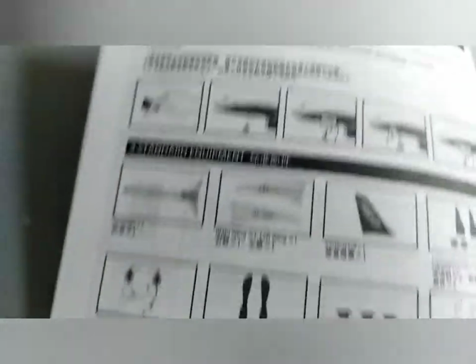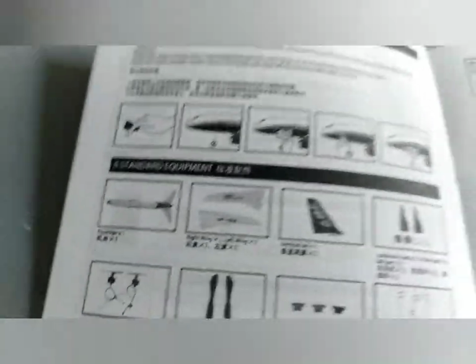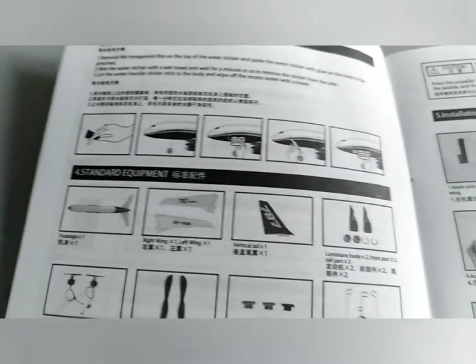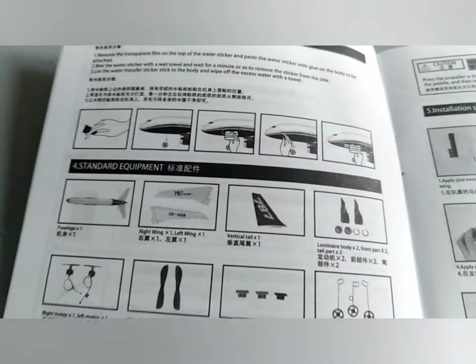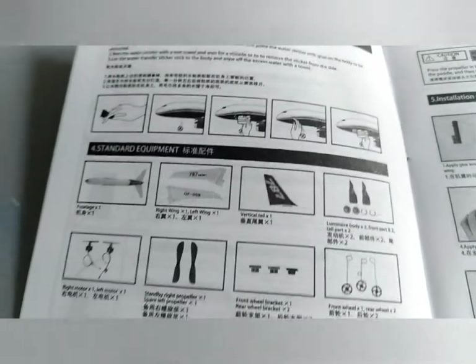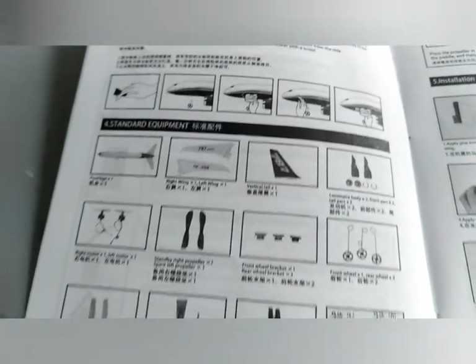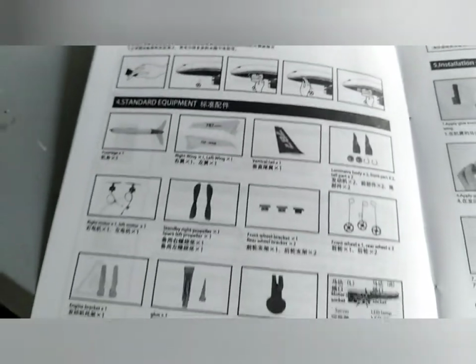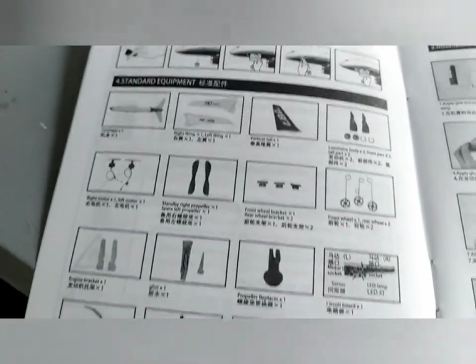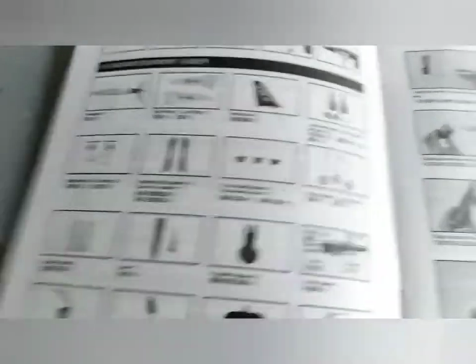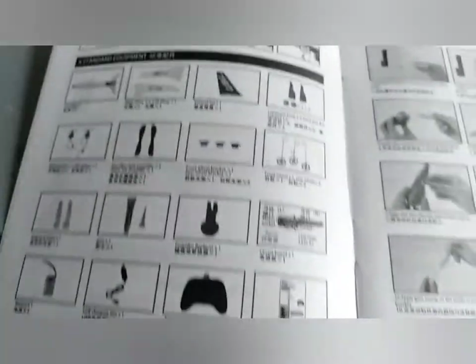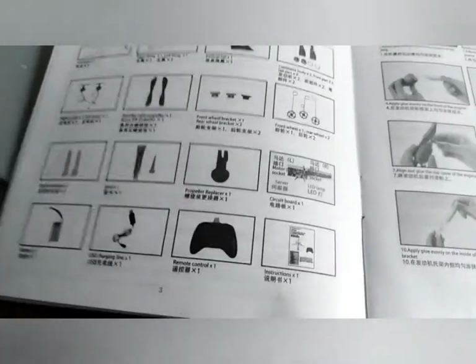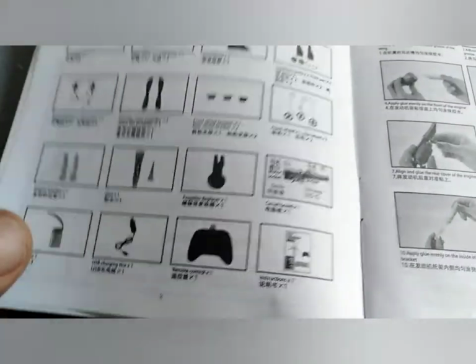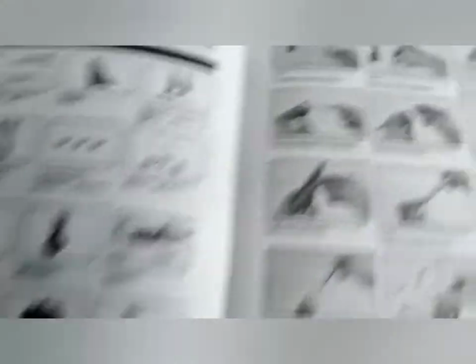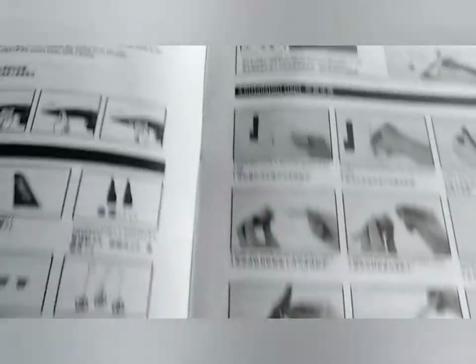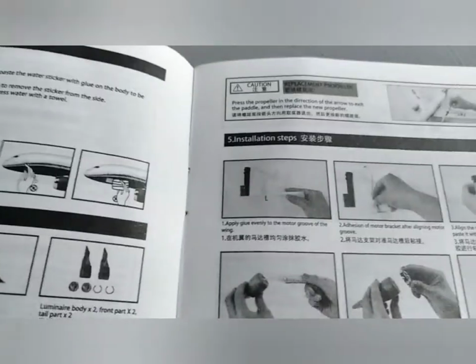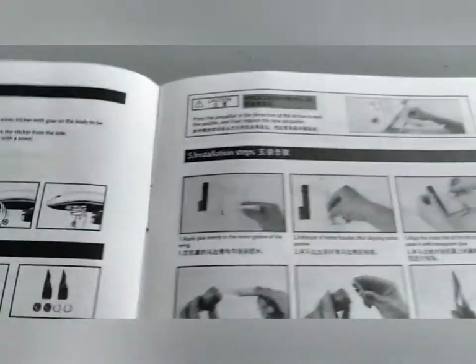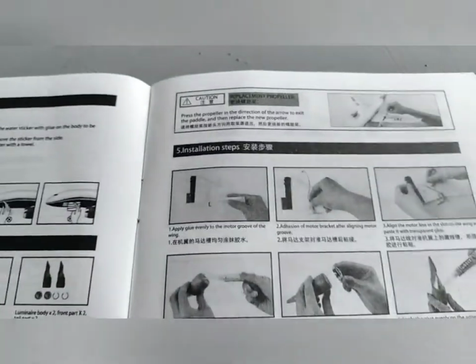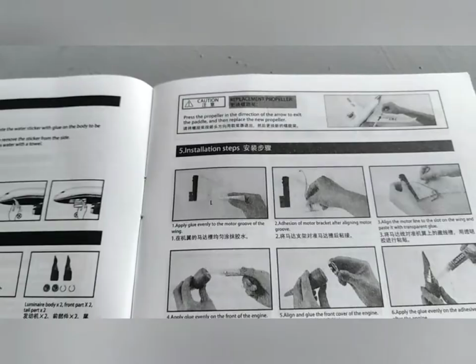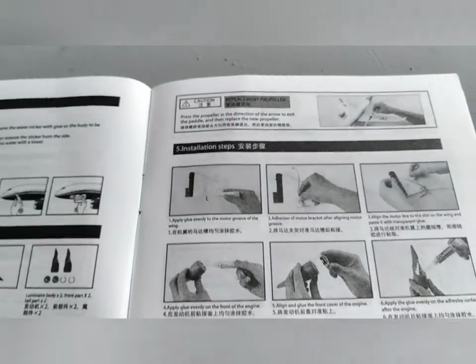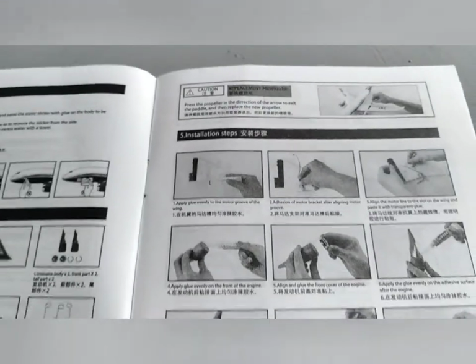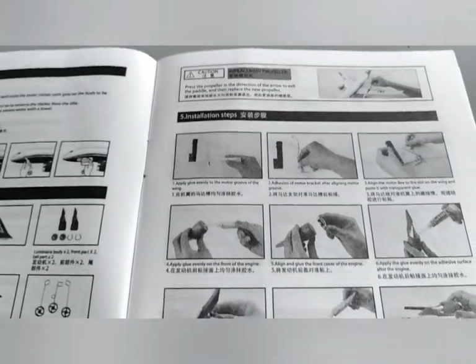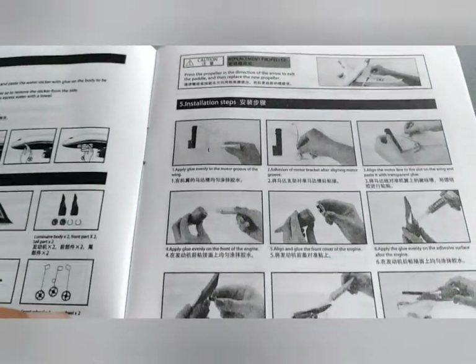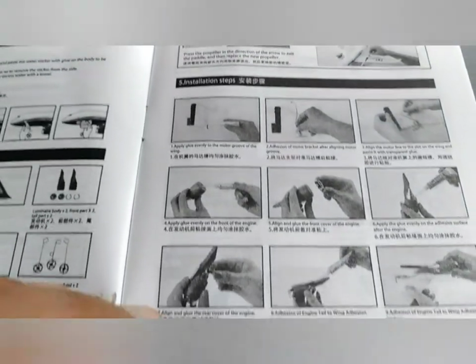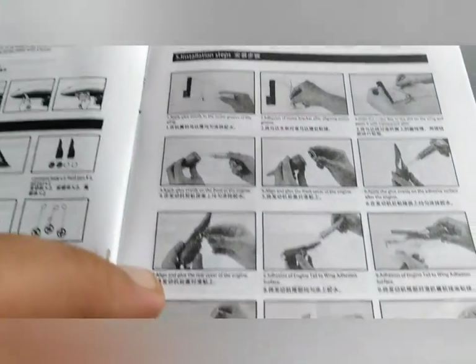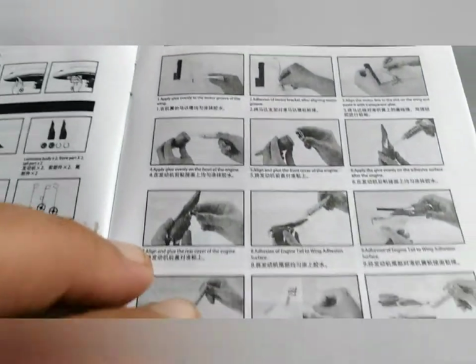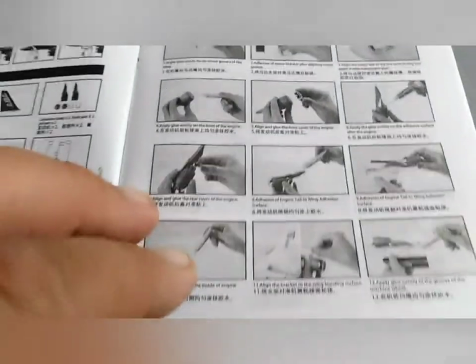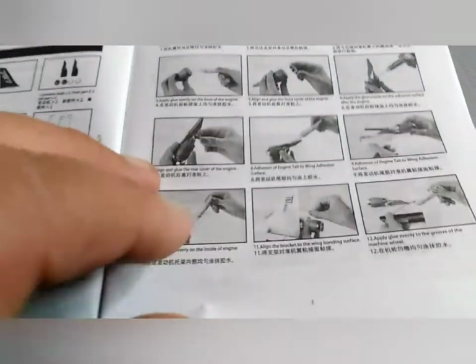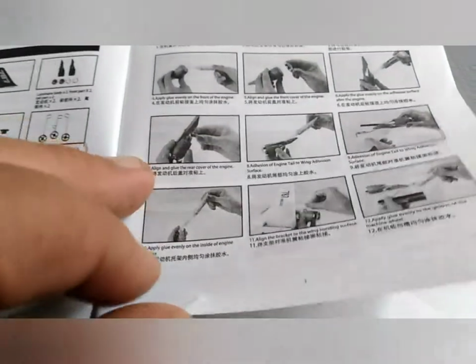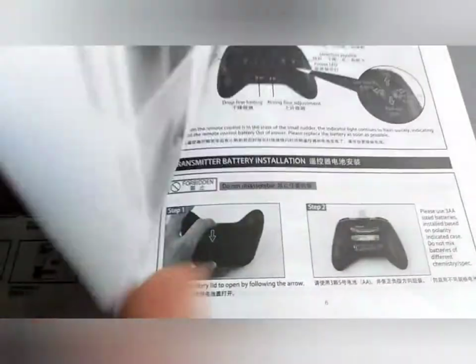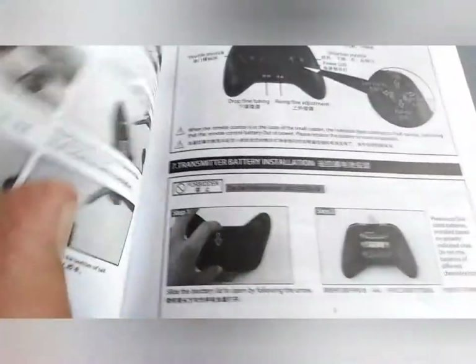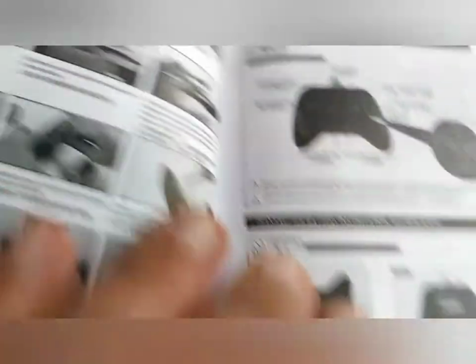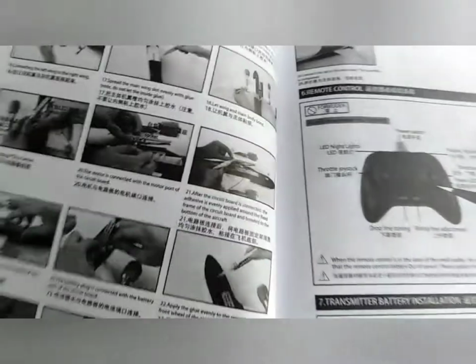Maybe that's just me. It's quite comprehensive, quite full in terms of what it shows you. It keeps going on about not gluing the inside of the plane. To be honest, I still used some sellotape towards the end, just to make sure it doesn't mess anything up.